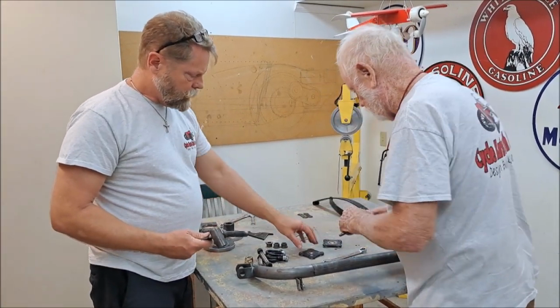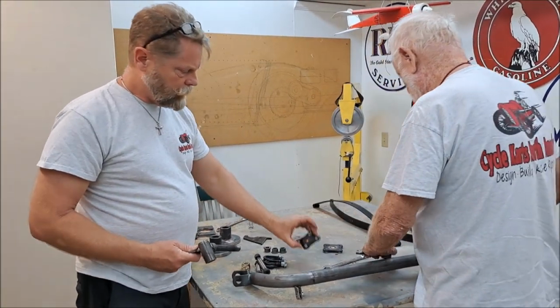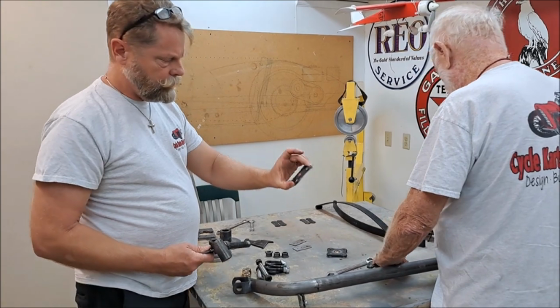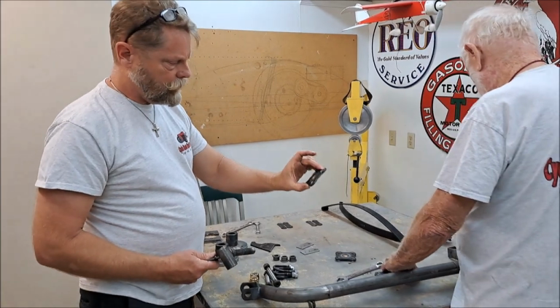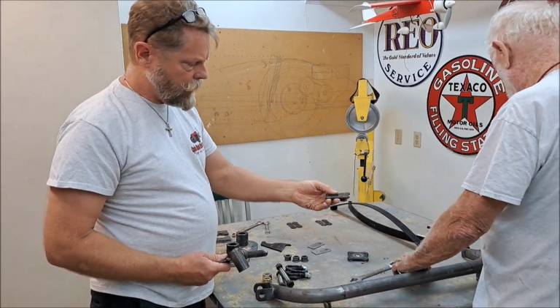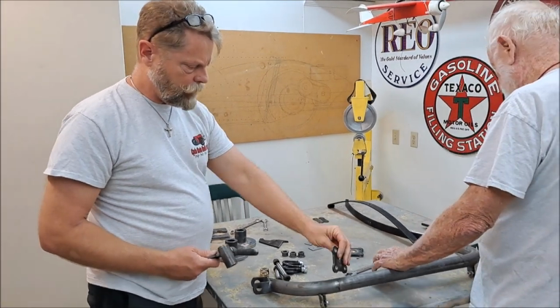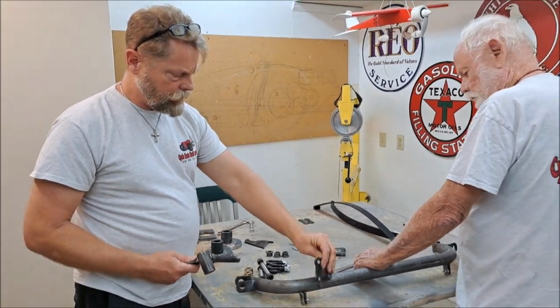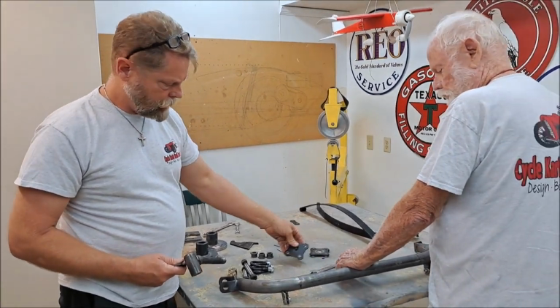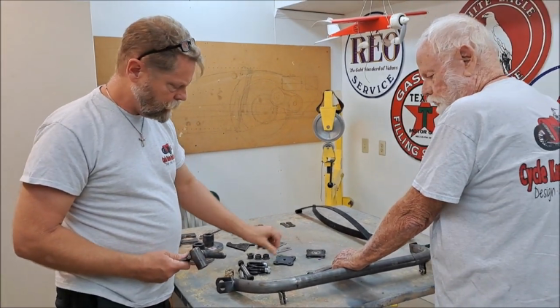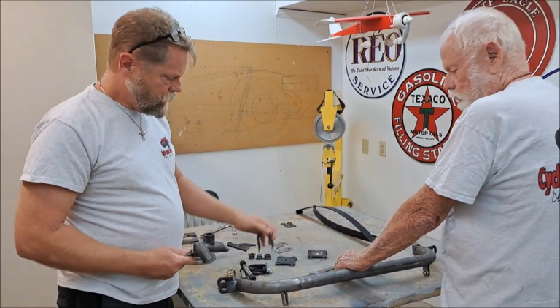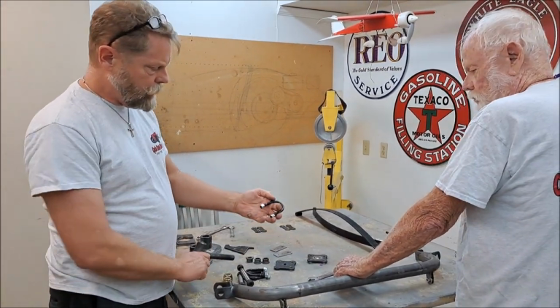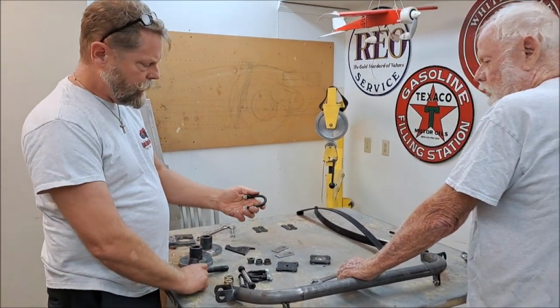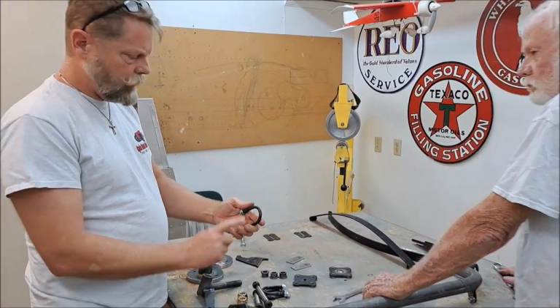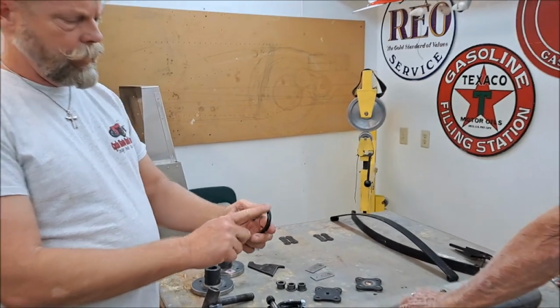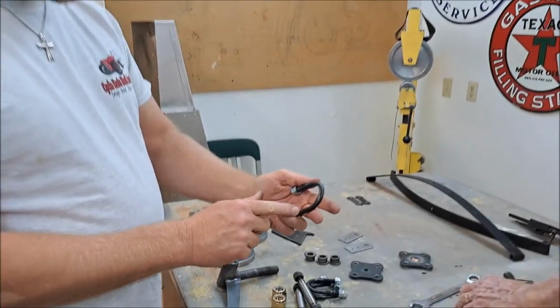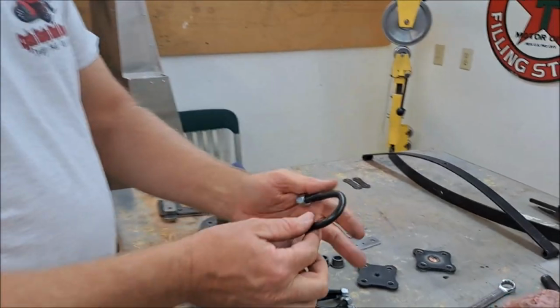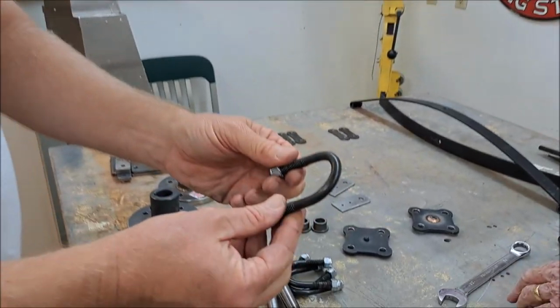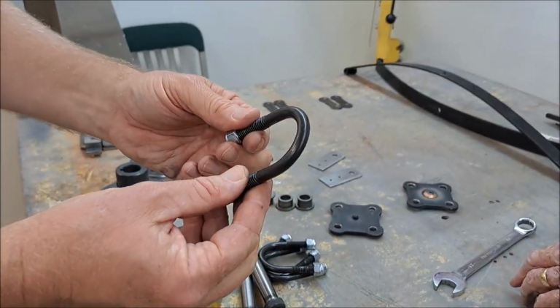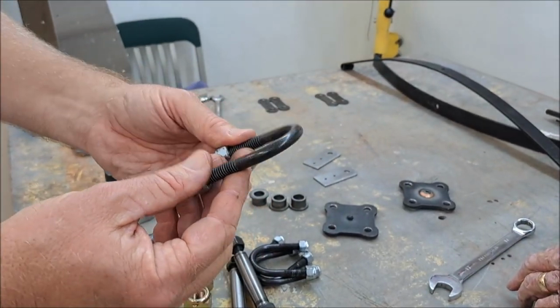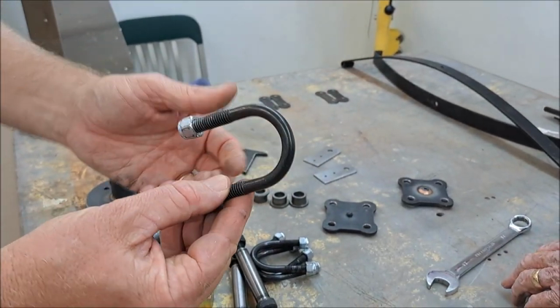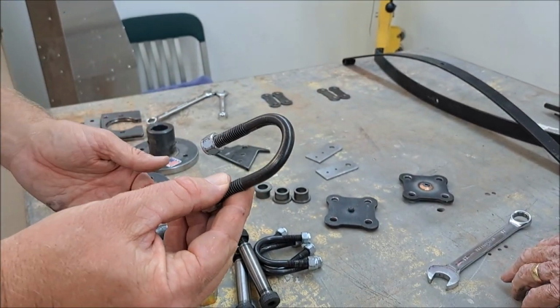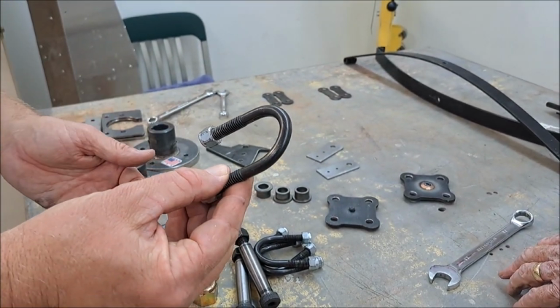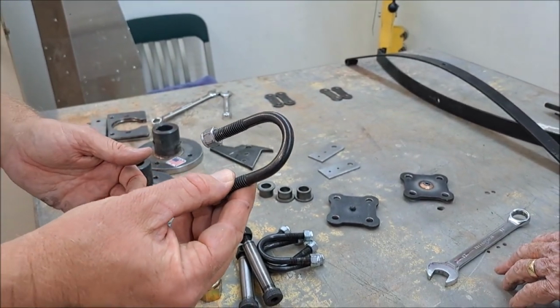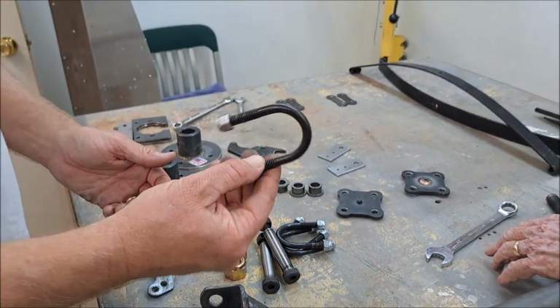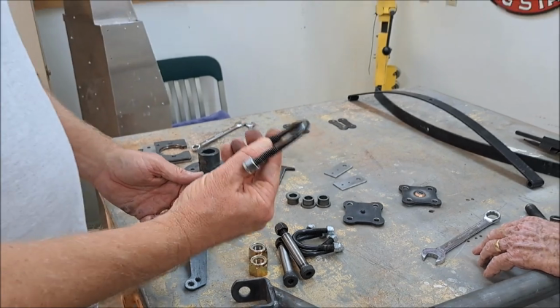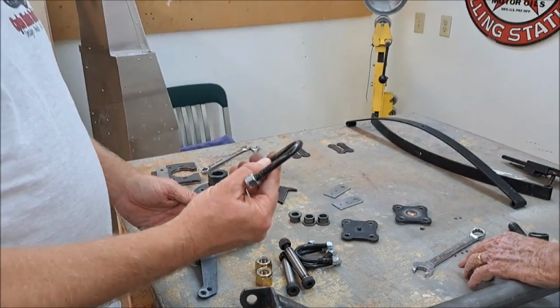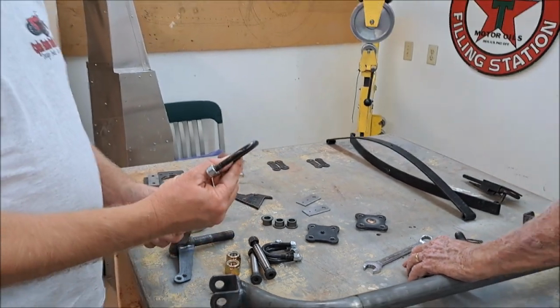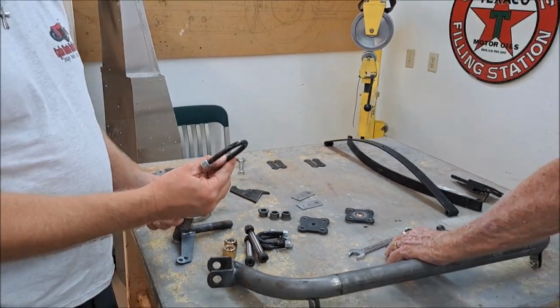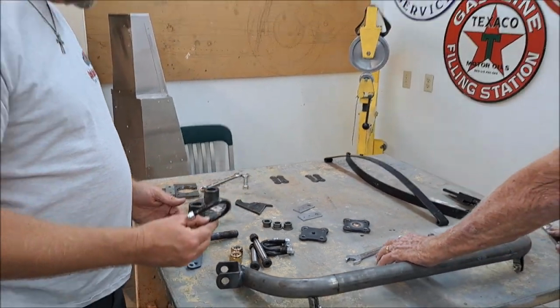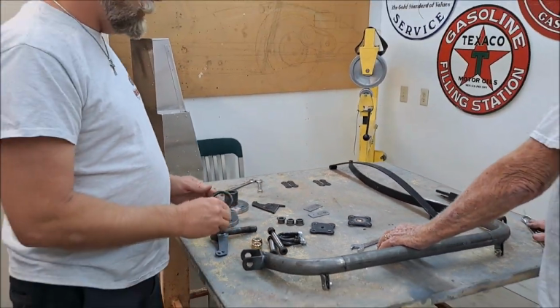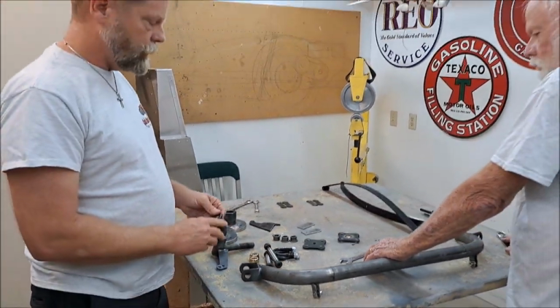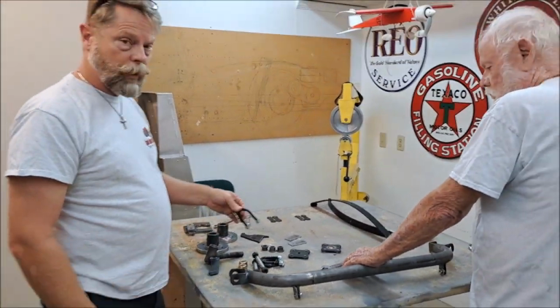We're going to paint these little brackets that go on the bottom of the back. These probably don't need any paint - they've got a little coating on them already. Sometimes these are silver, but these ones are from Renegade, so they've got a black oxide coating on them. I think they look good like that. Be ready to start prepping.